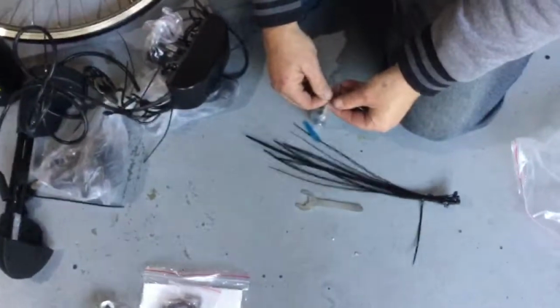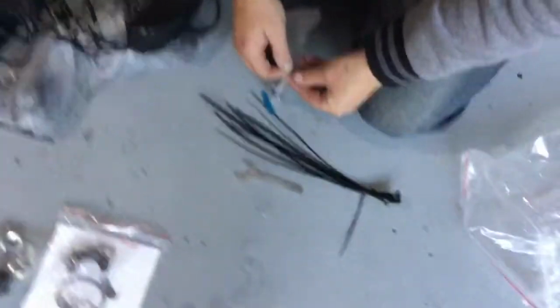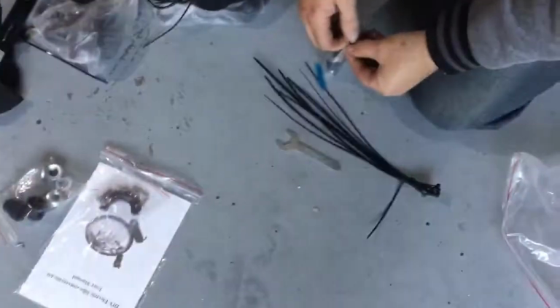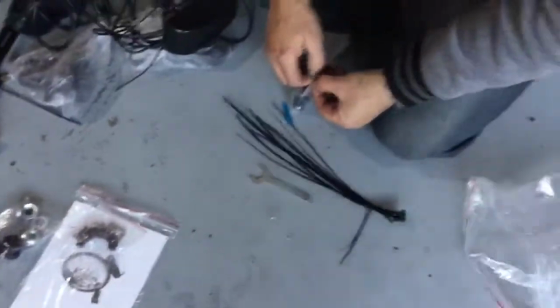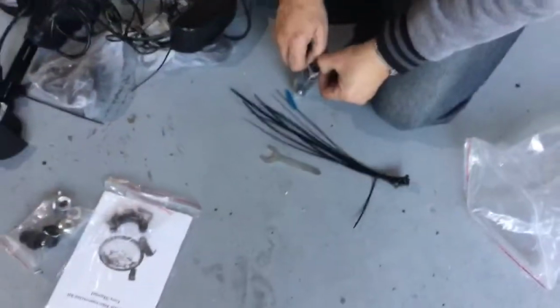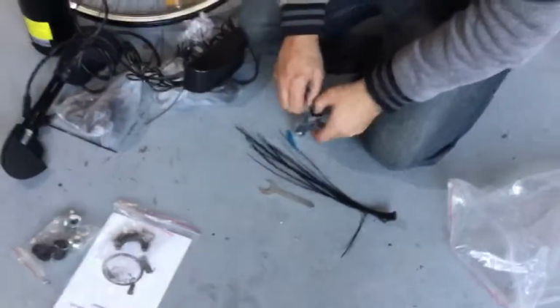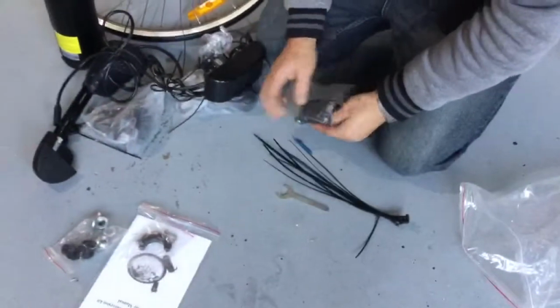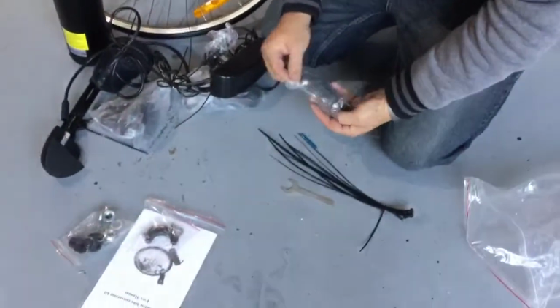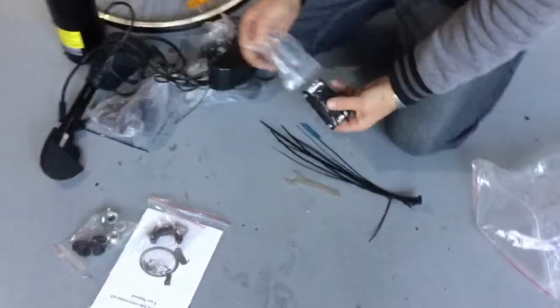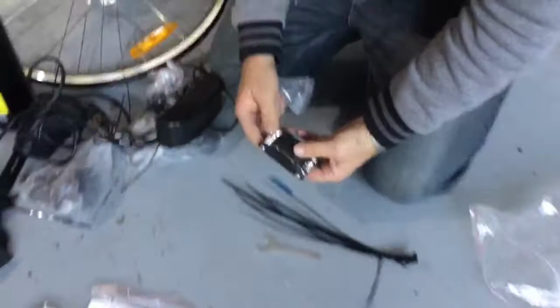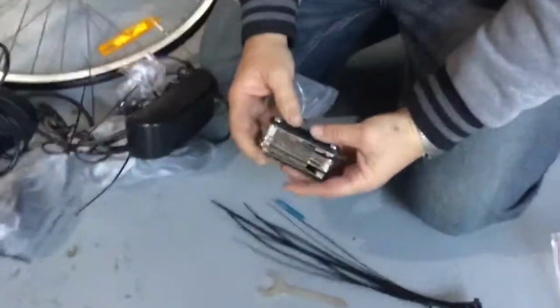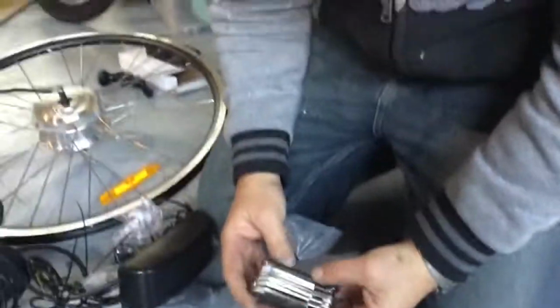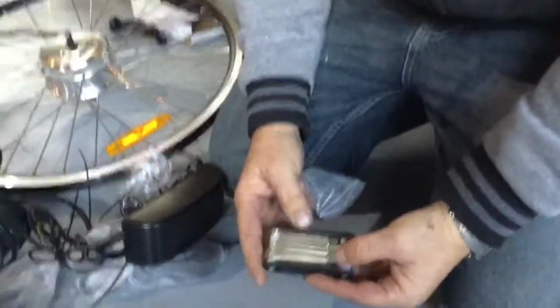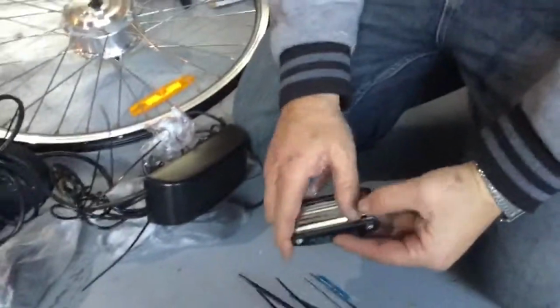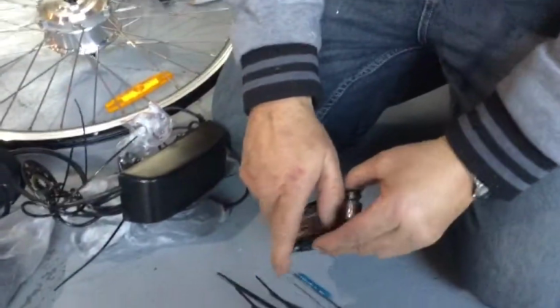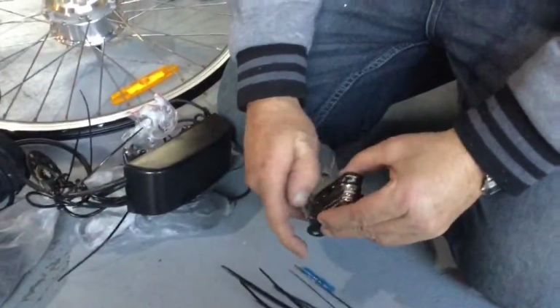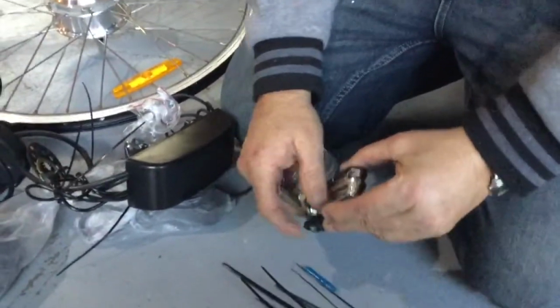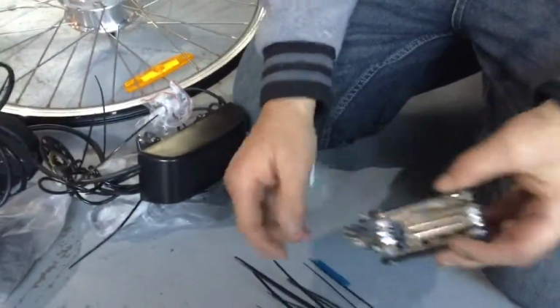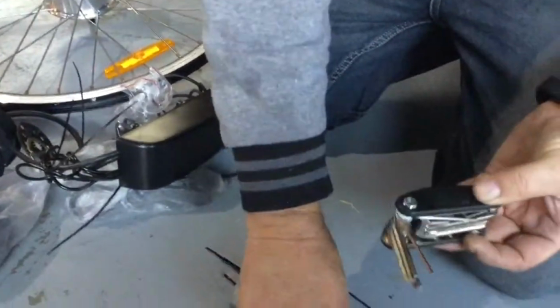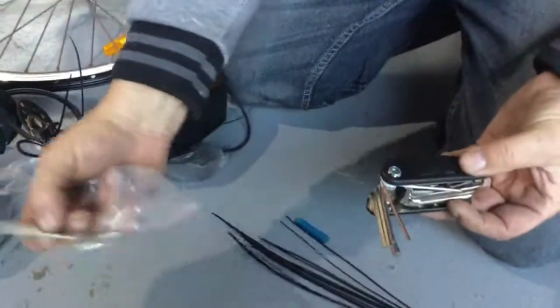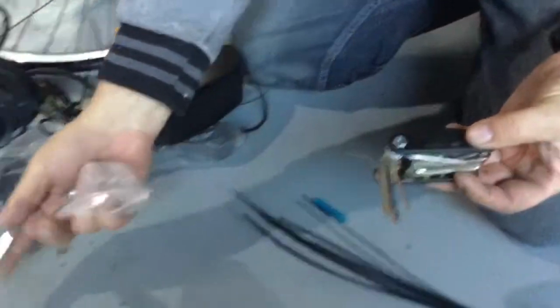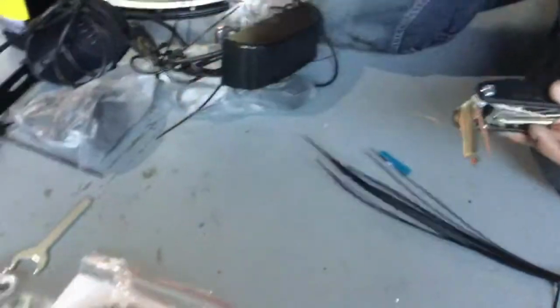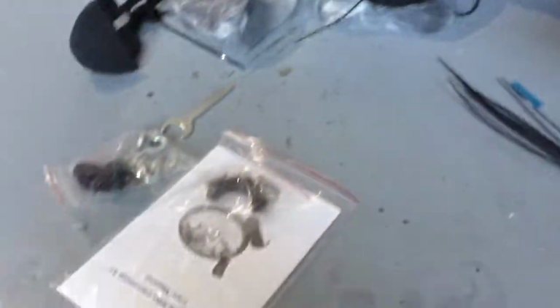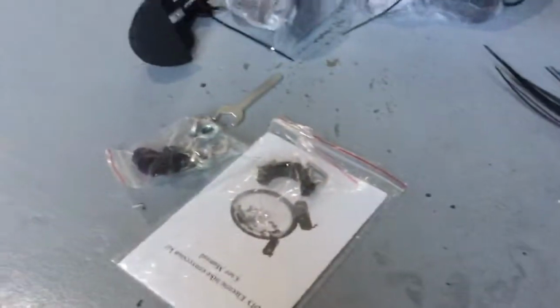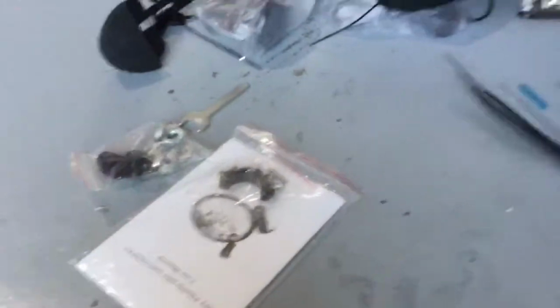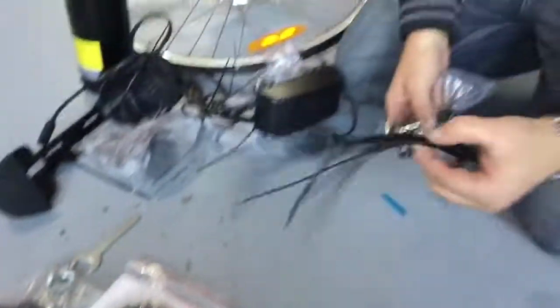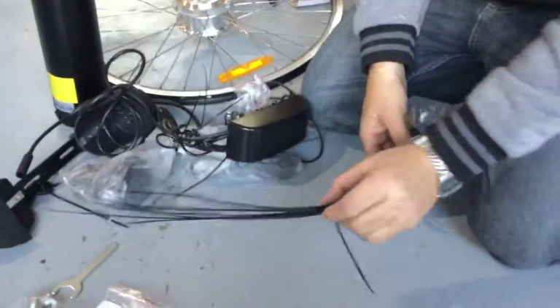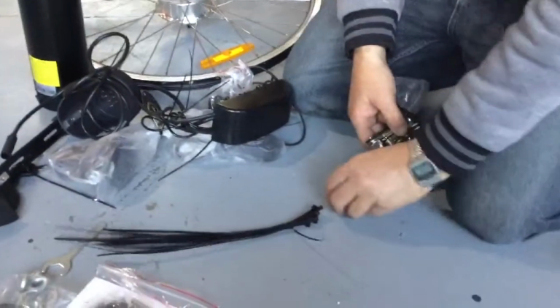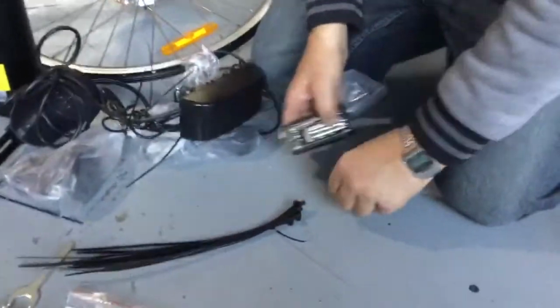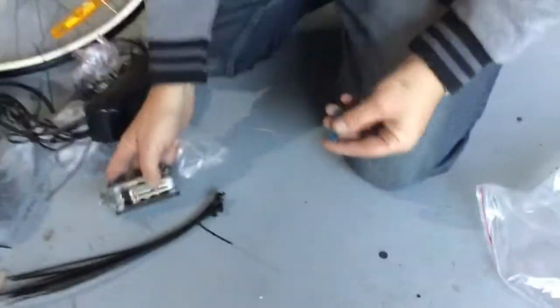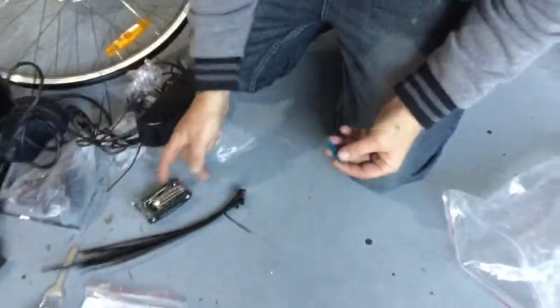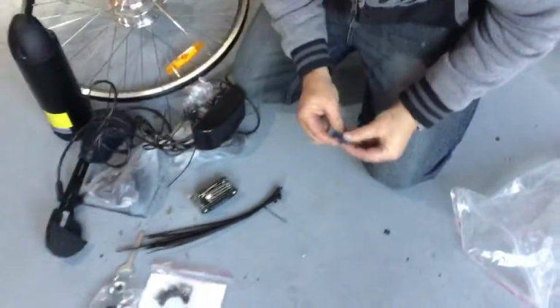We've got a tool — it's got all the Allen keys and things like that we need. A bike wrench there and a whole heap of cable zip ties.